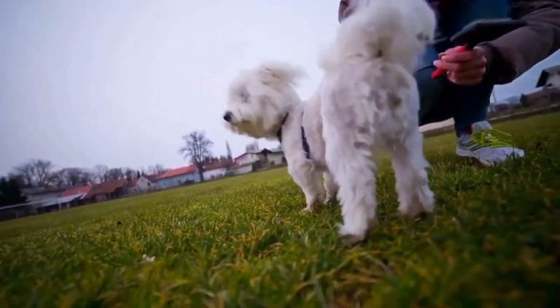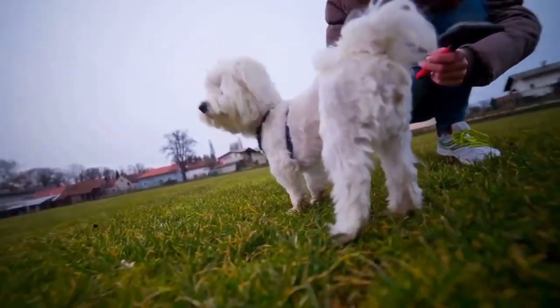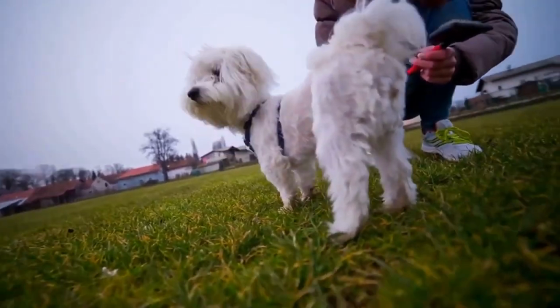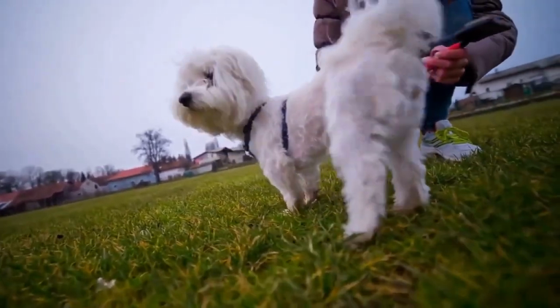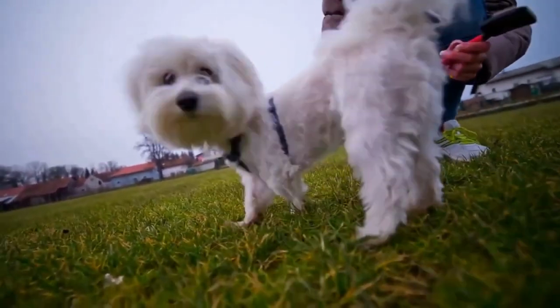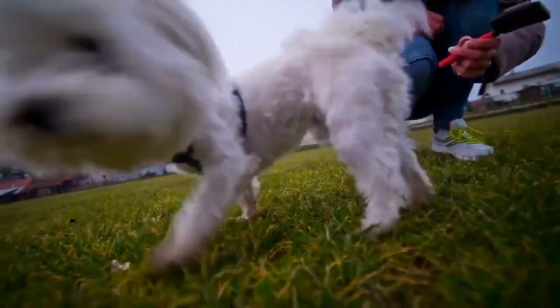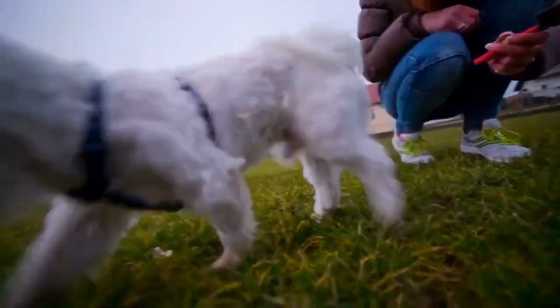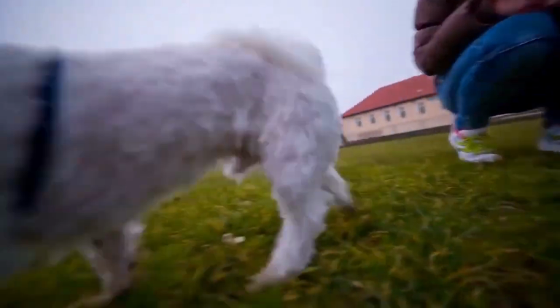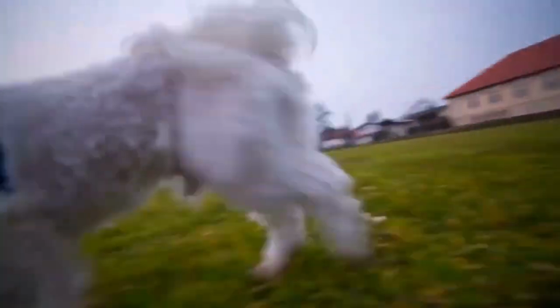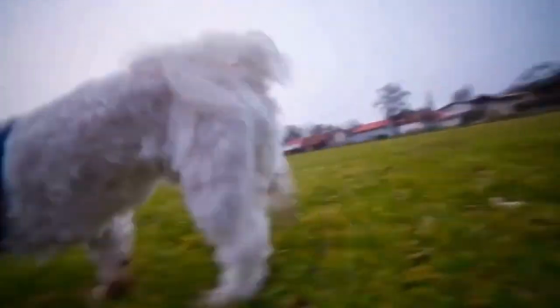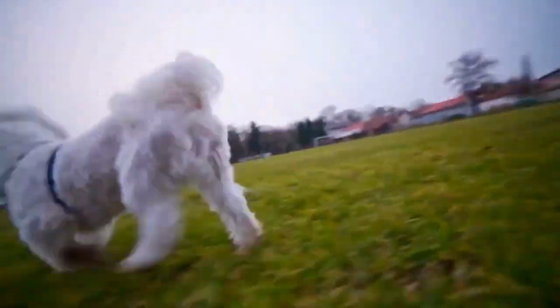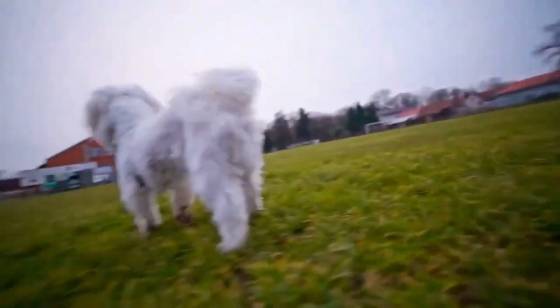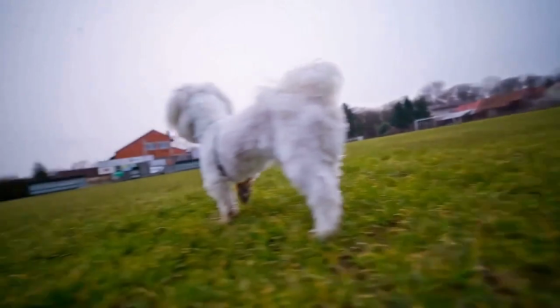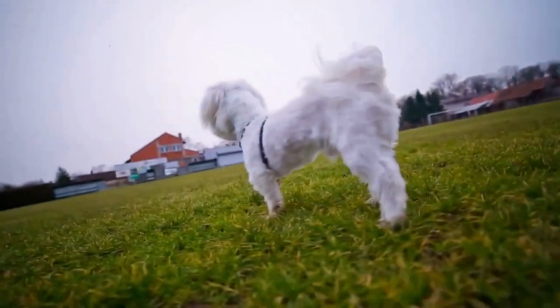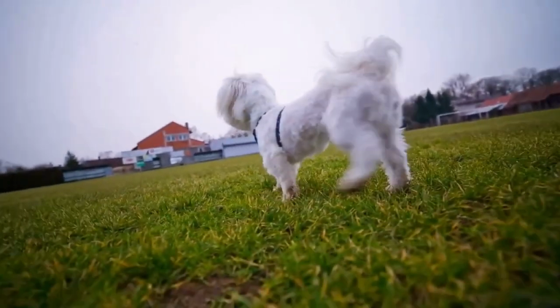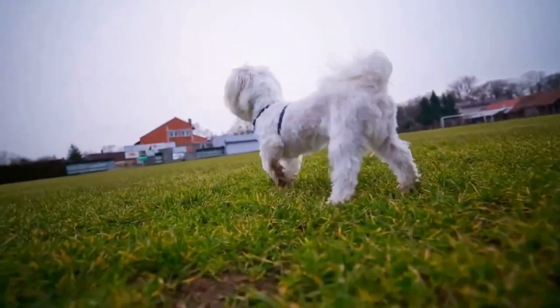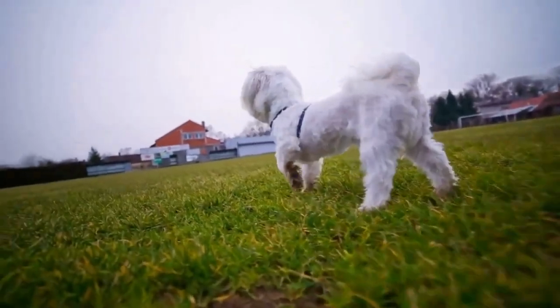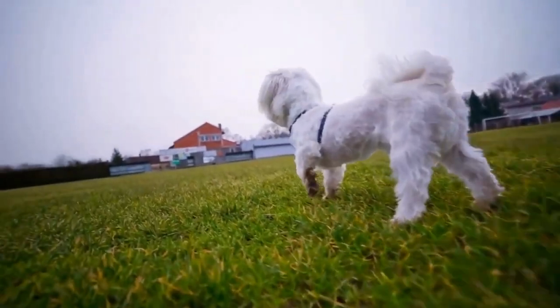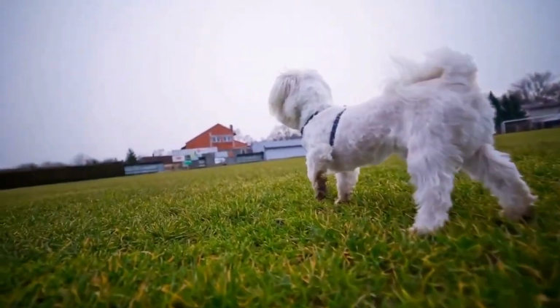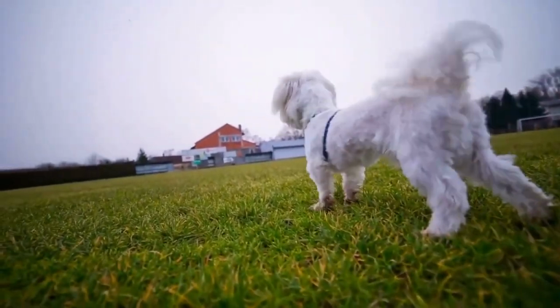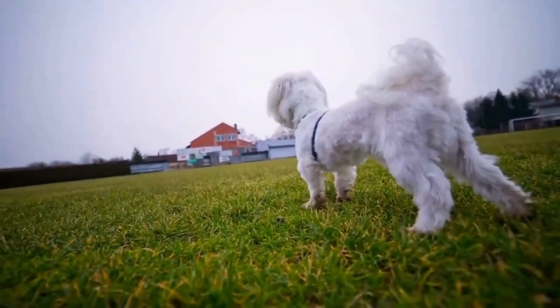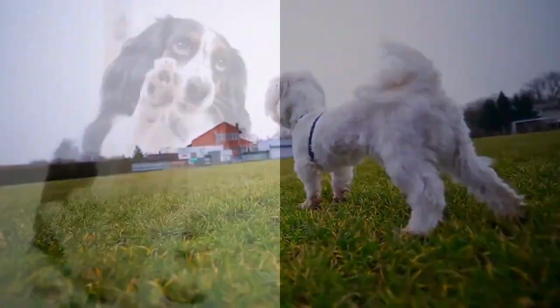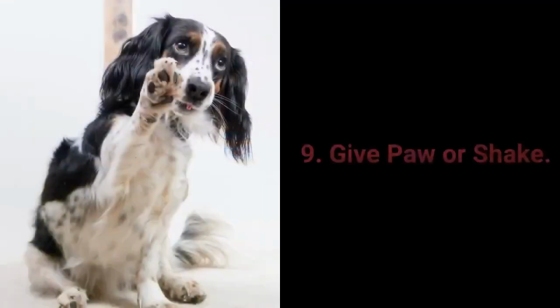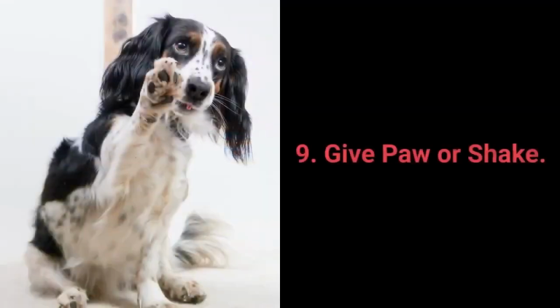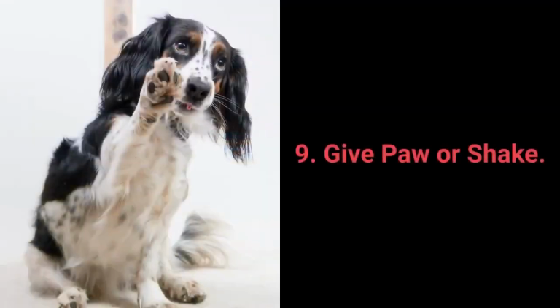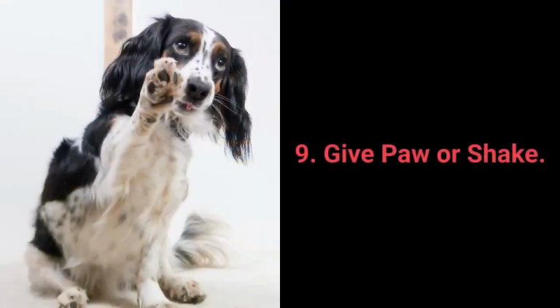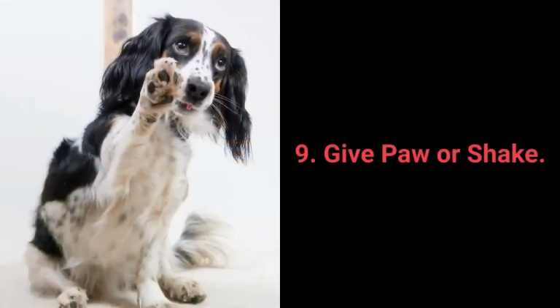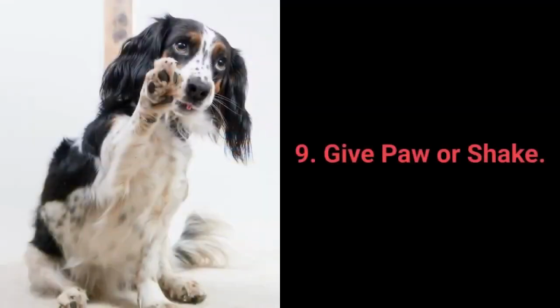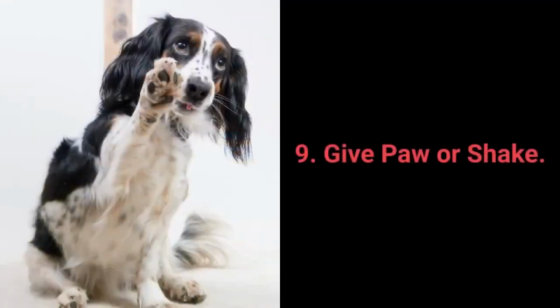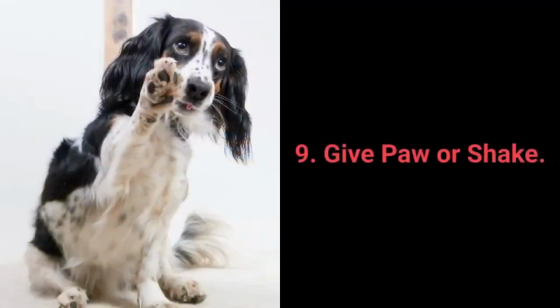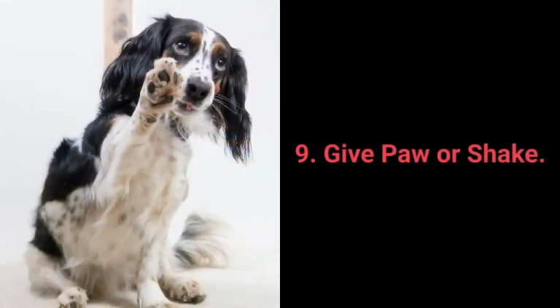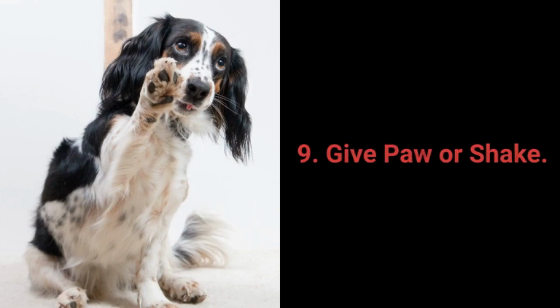Stand allows a bit more control over your dog and is very practical with energetic and playful dogs in particular. Command 9: Give Paw, or Shake.